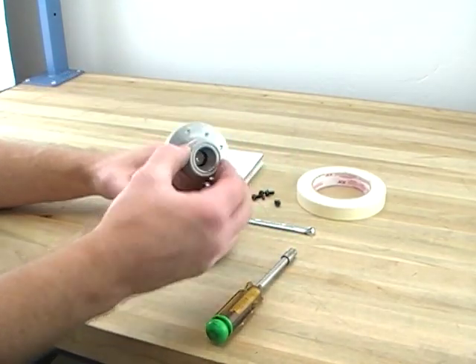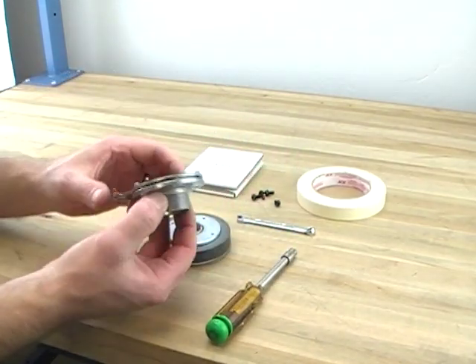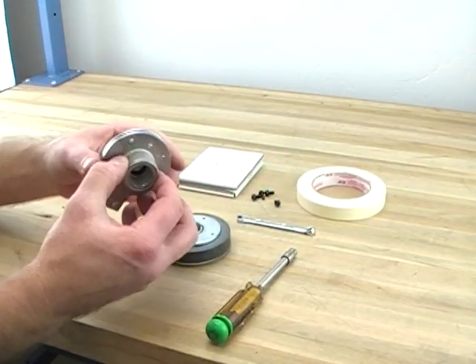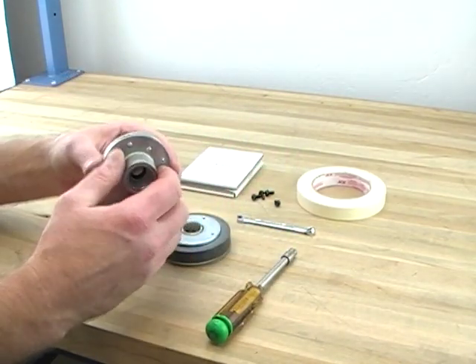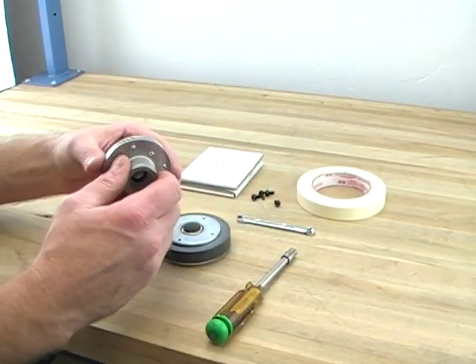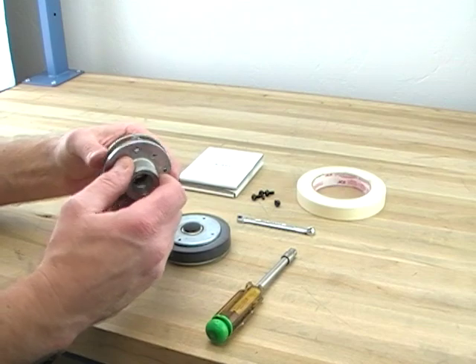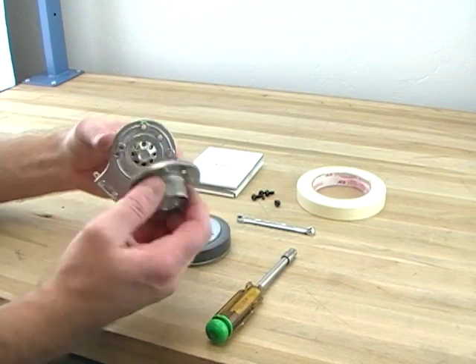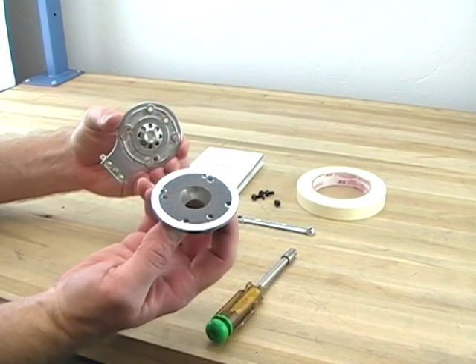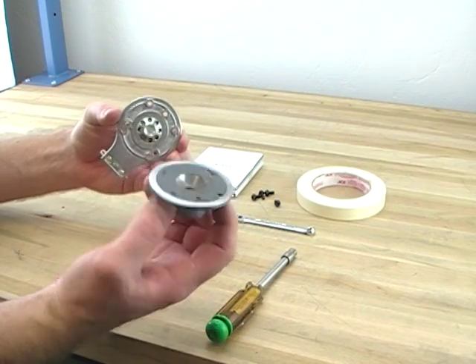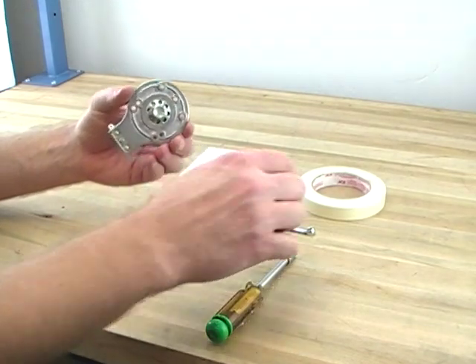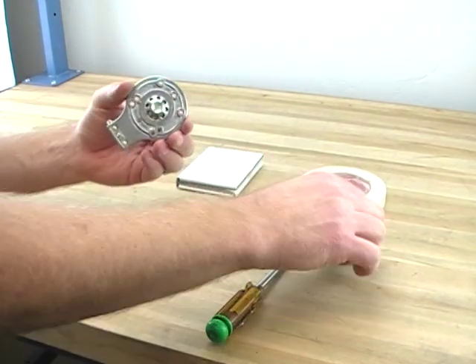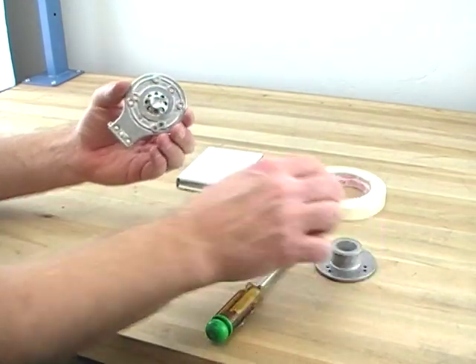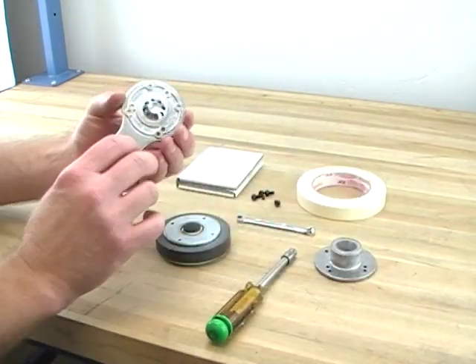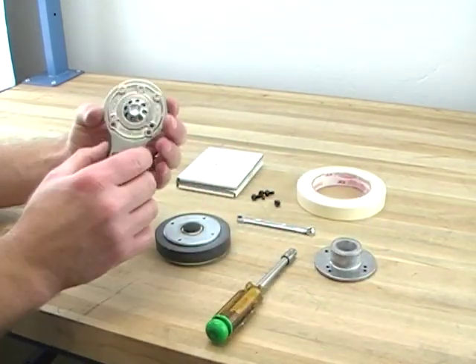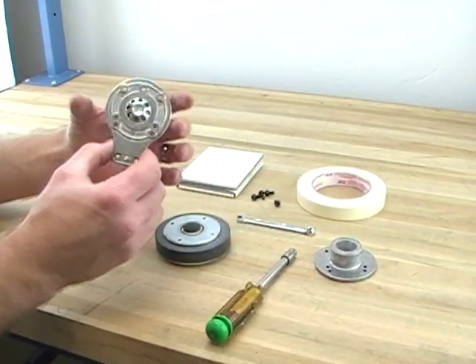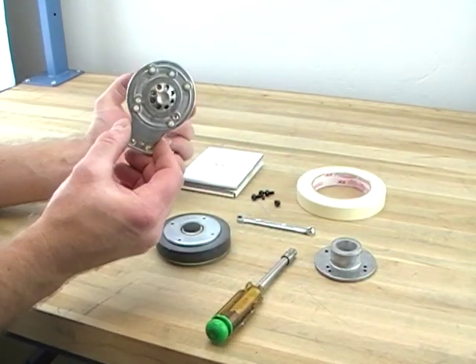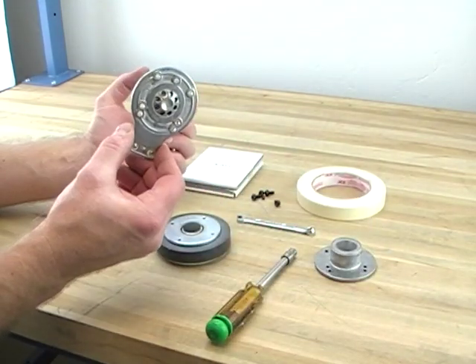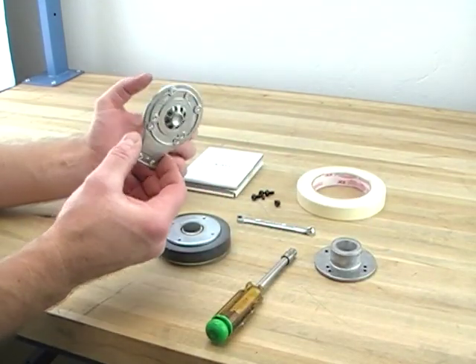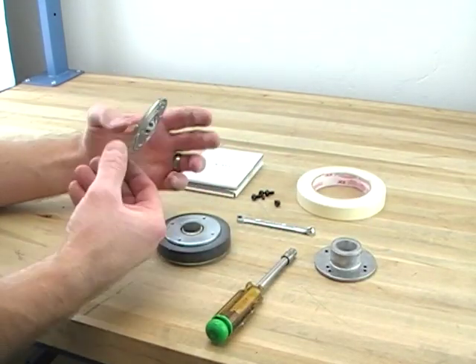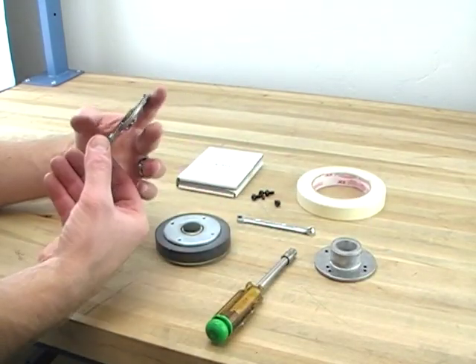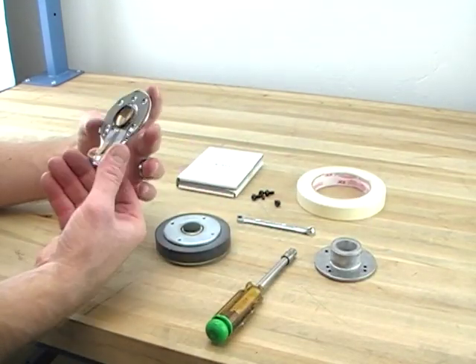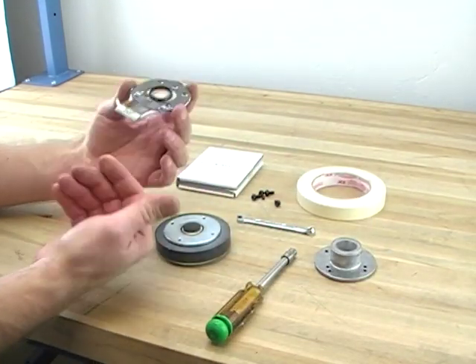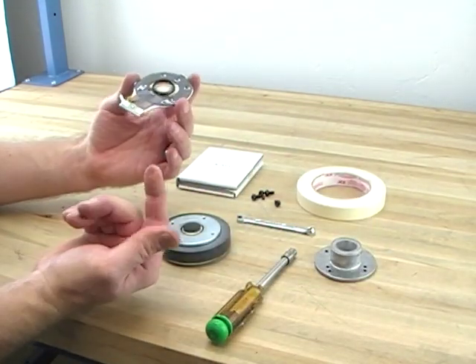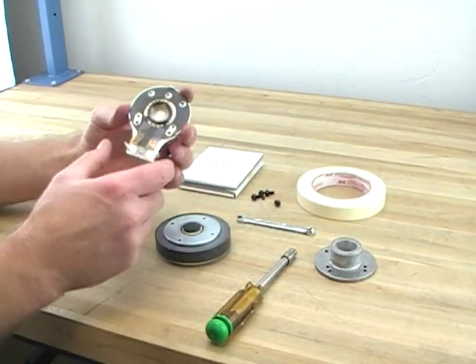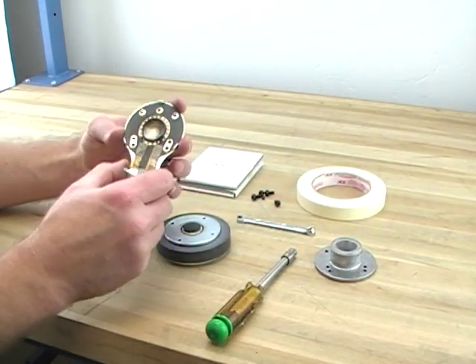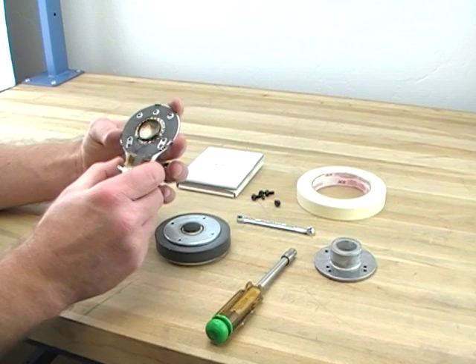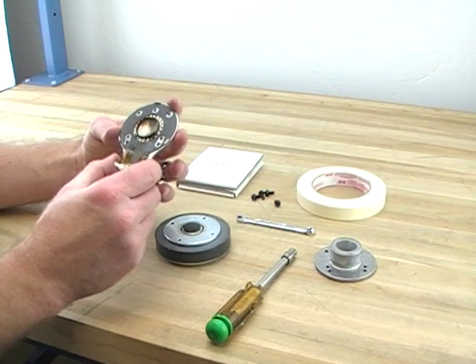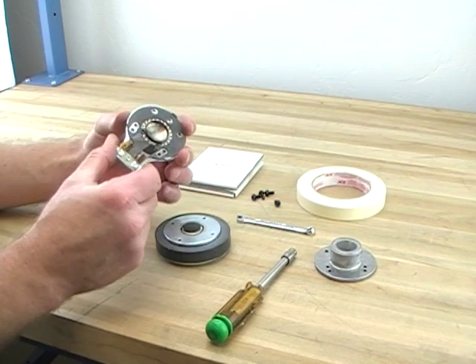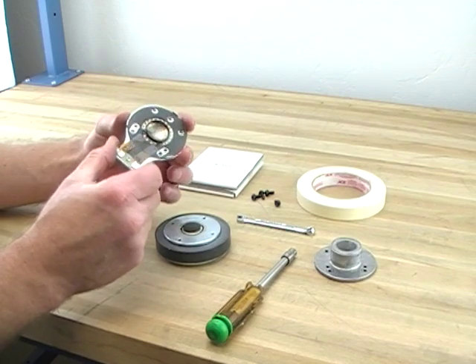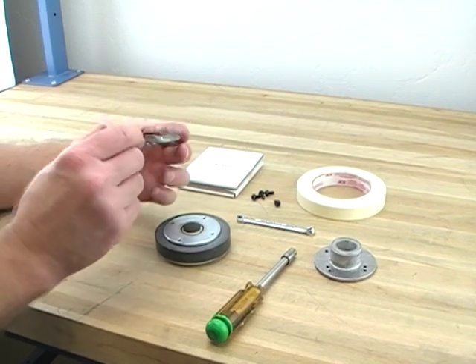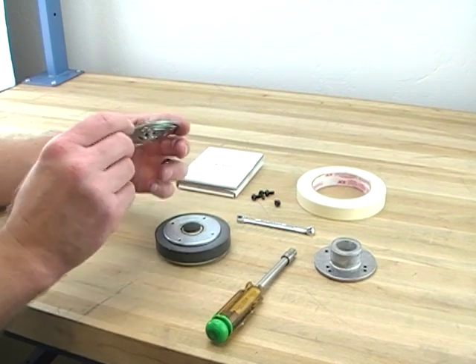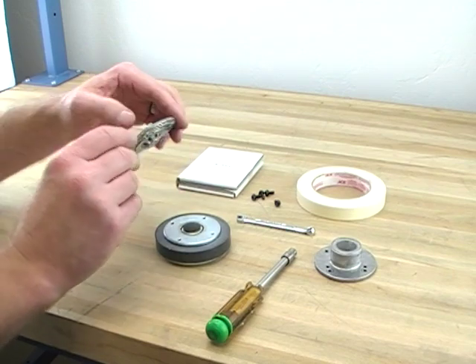I'm going to pop this off. Here's the diaphragm — it's bad, it's burnt.